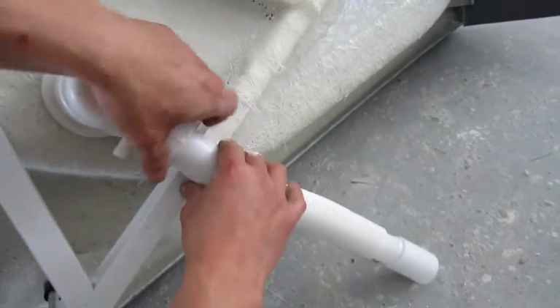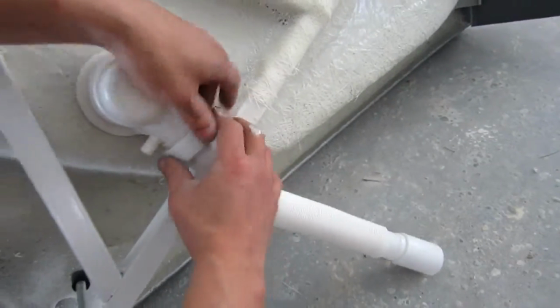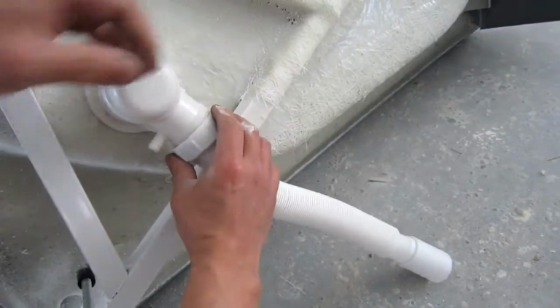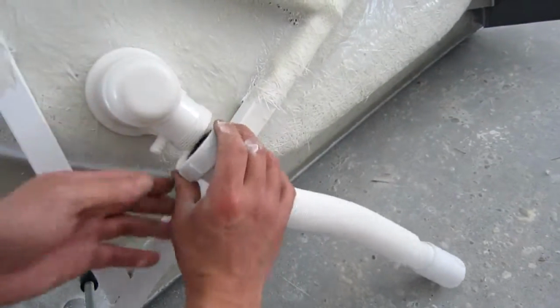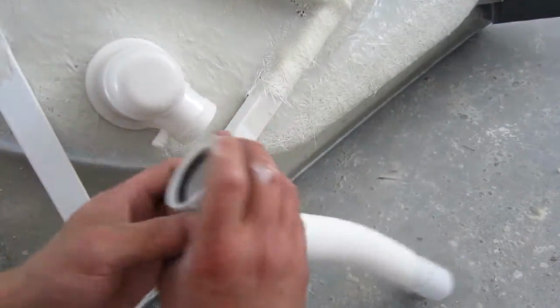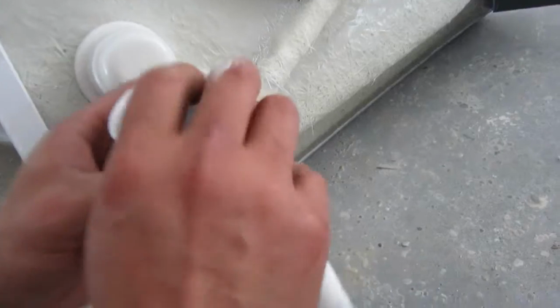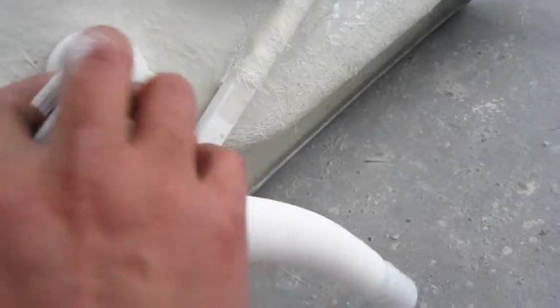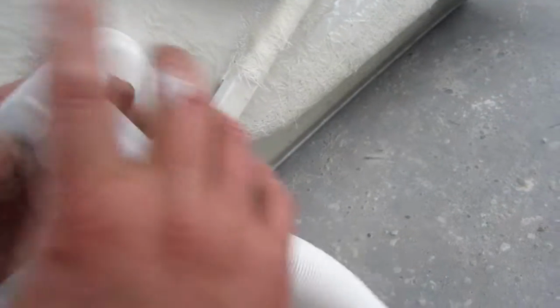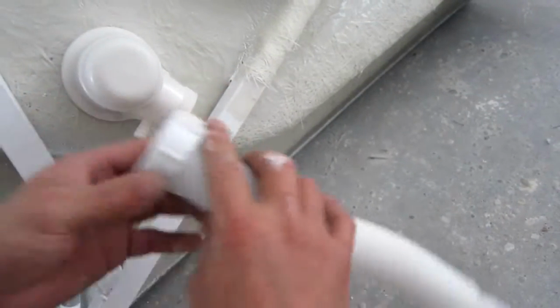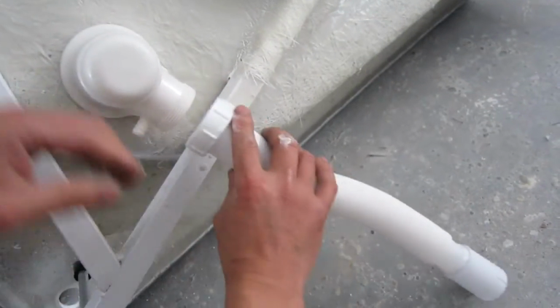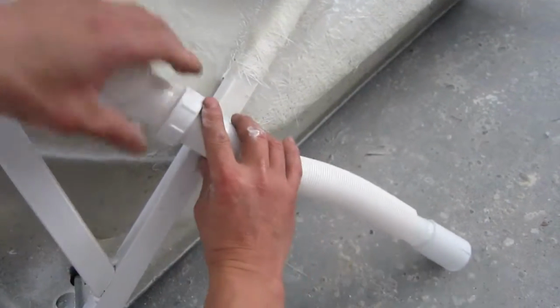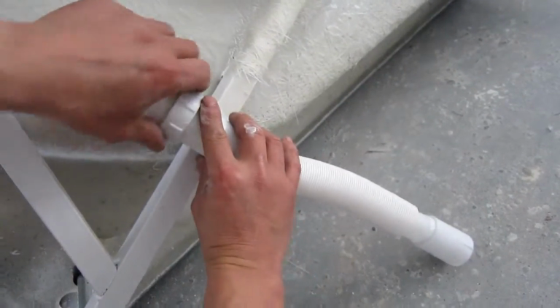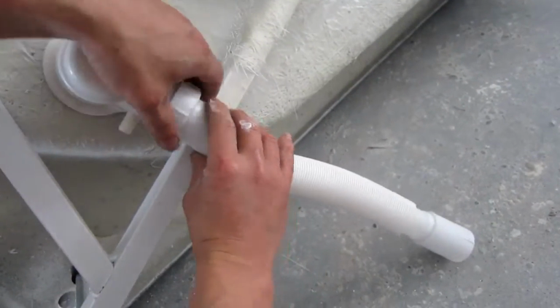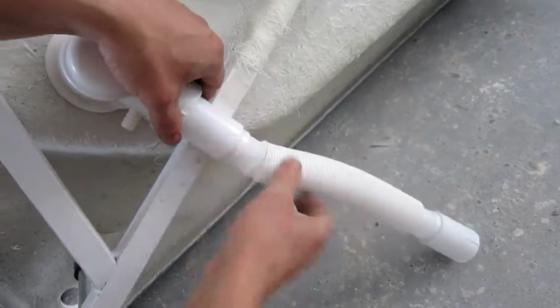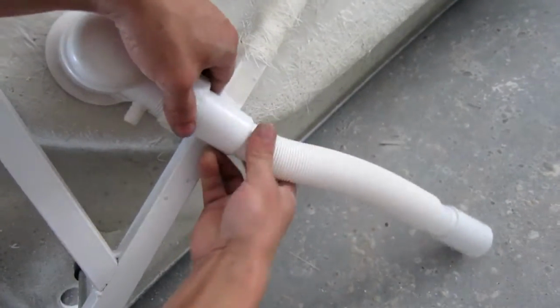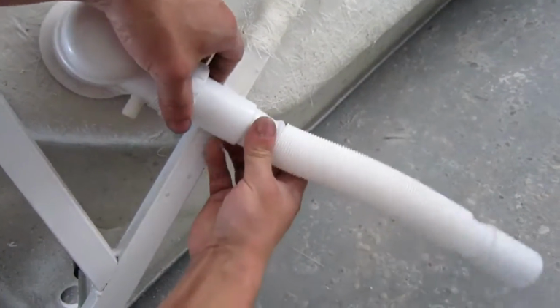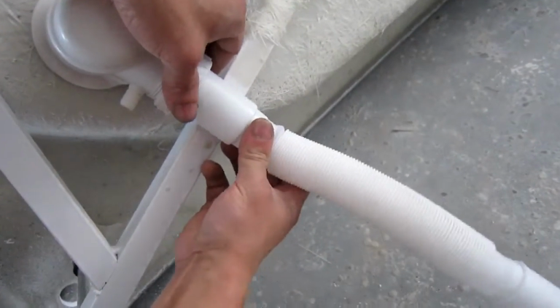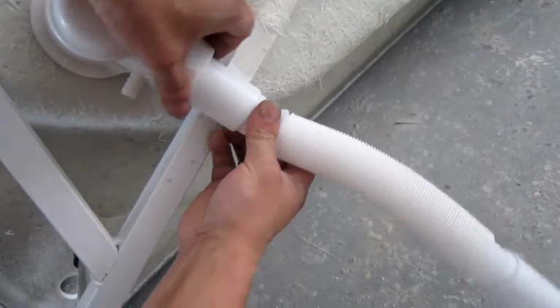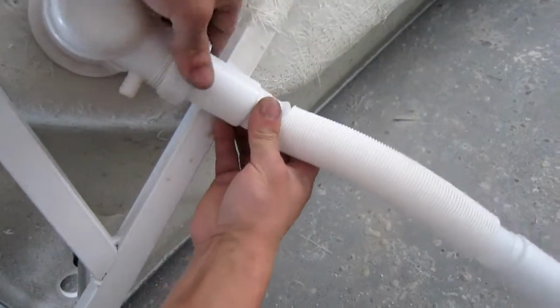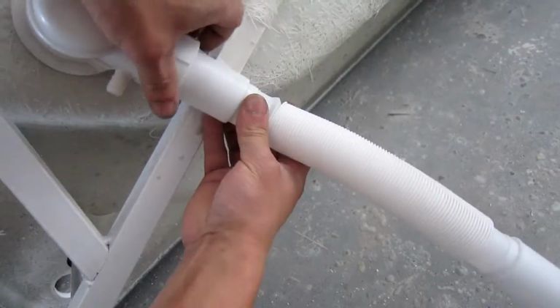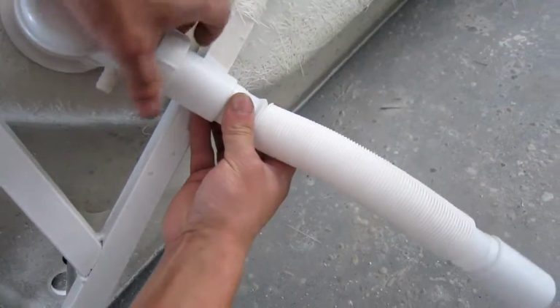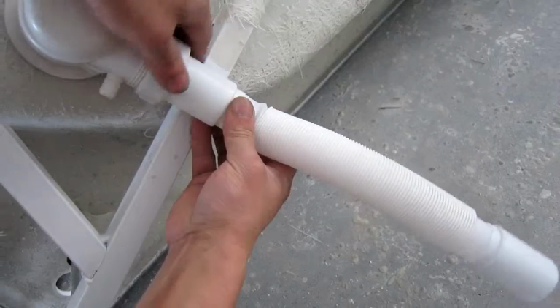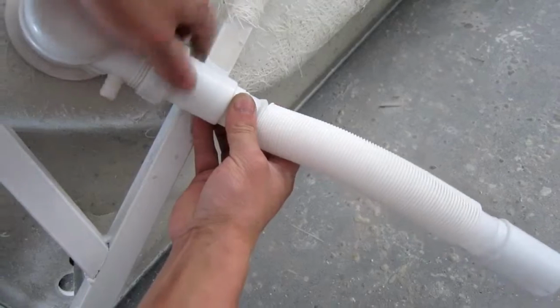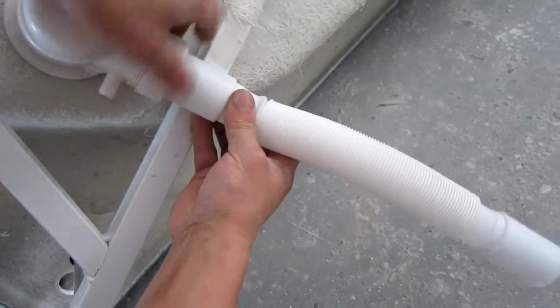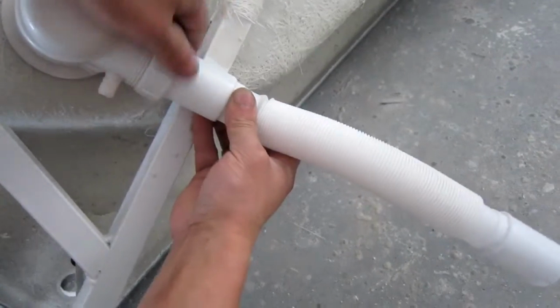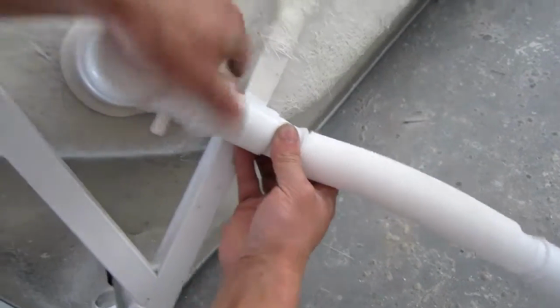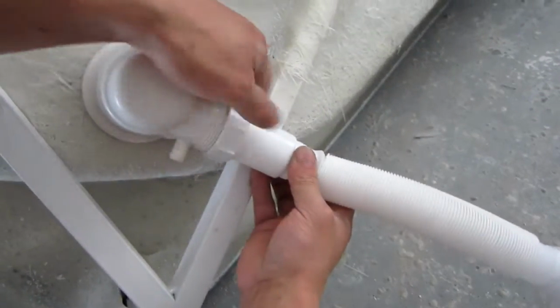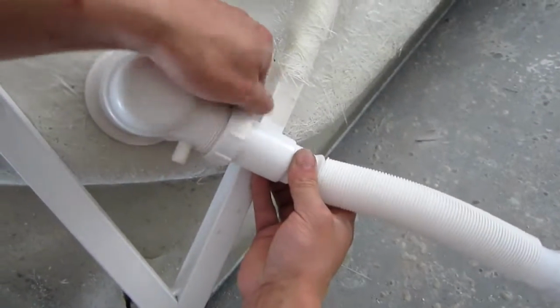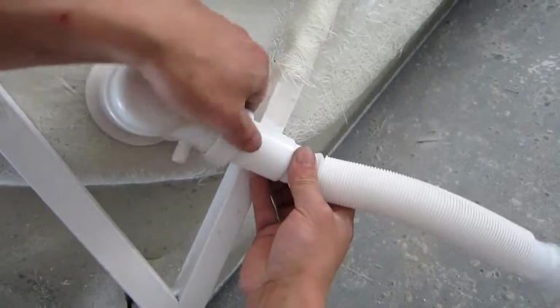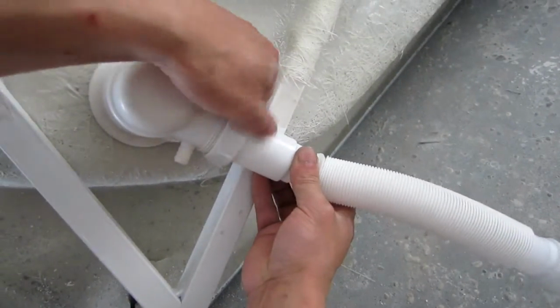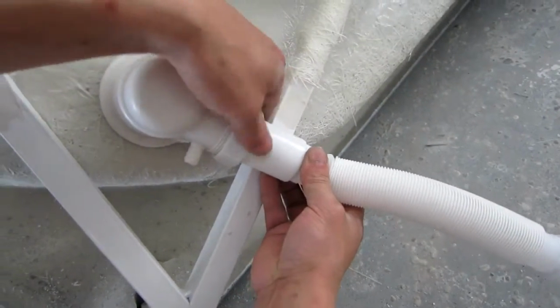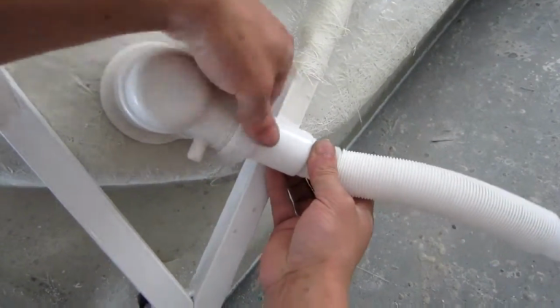Adjusted the charger a little bit, so it's going to be a little easier for us to install this shower horse to the housing.